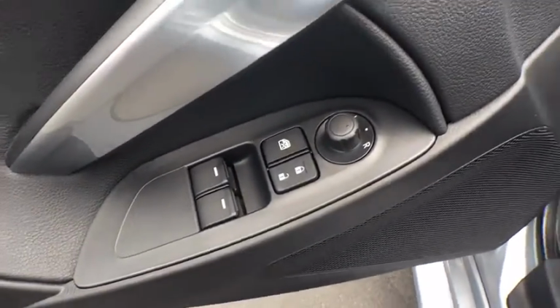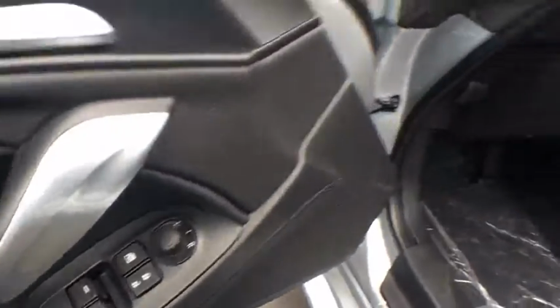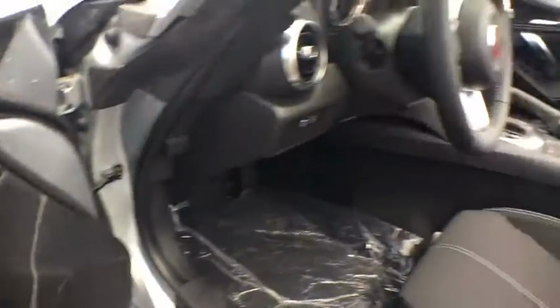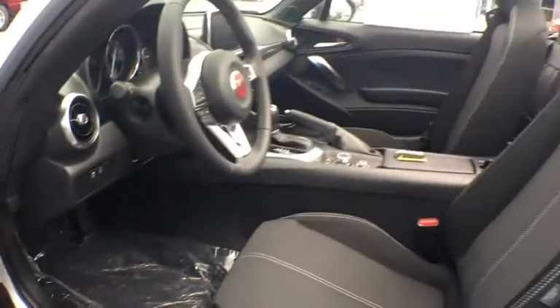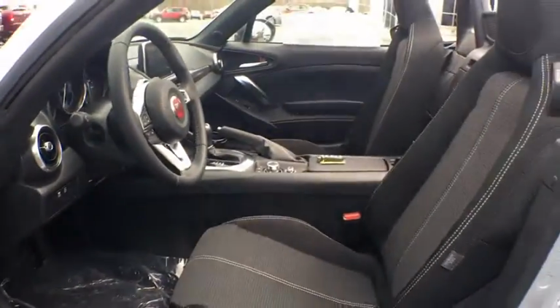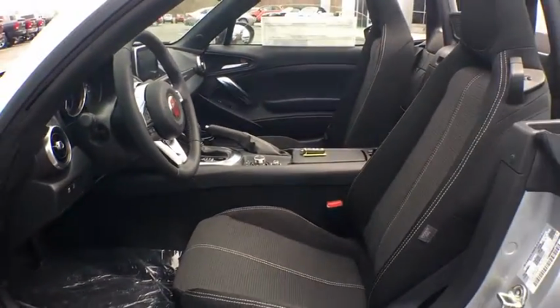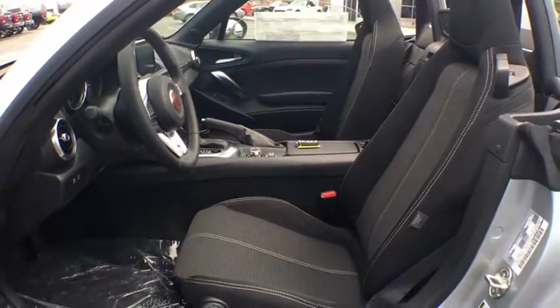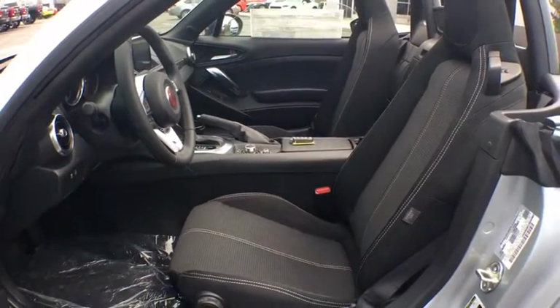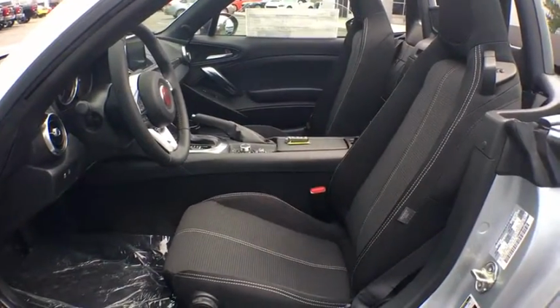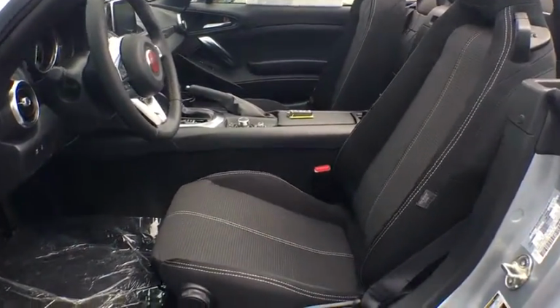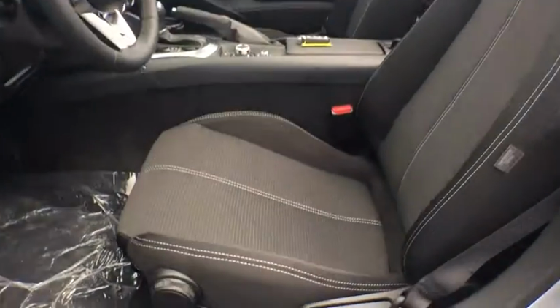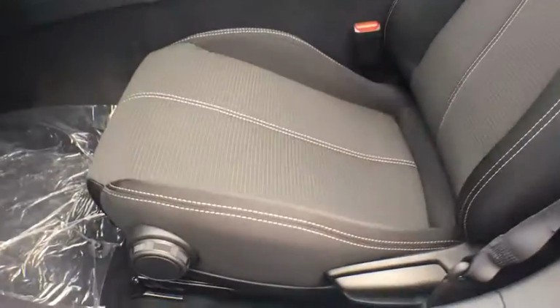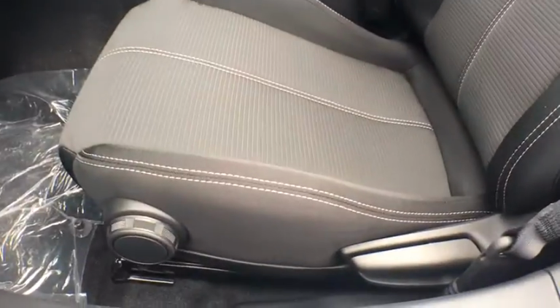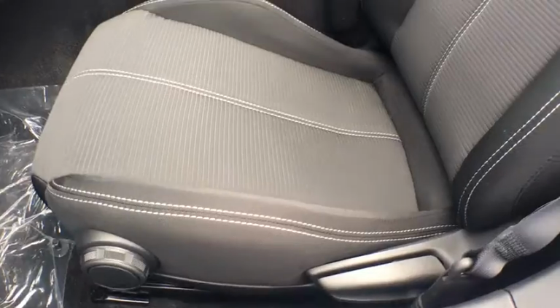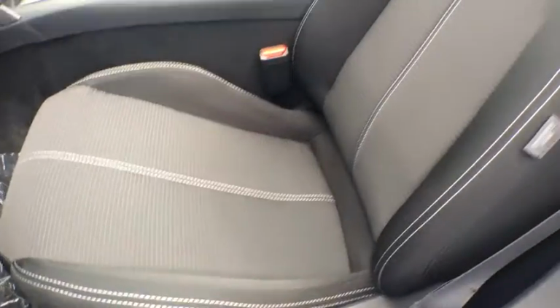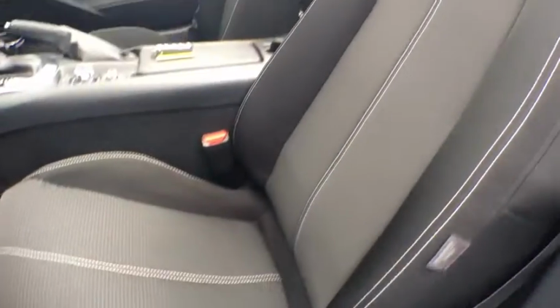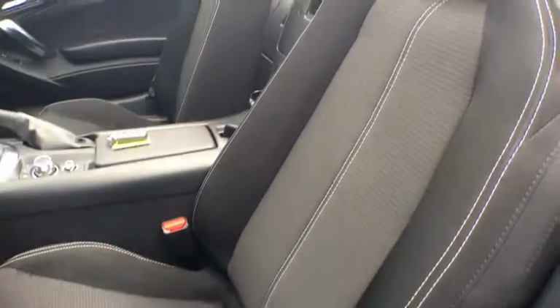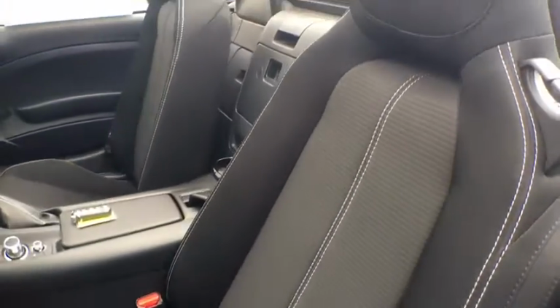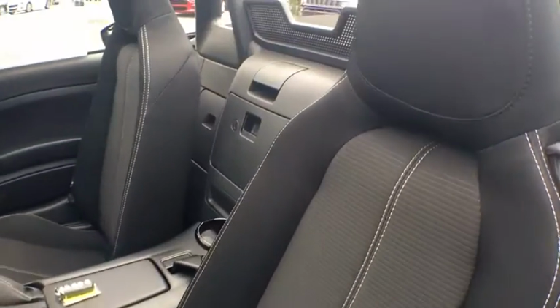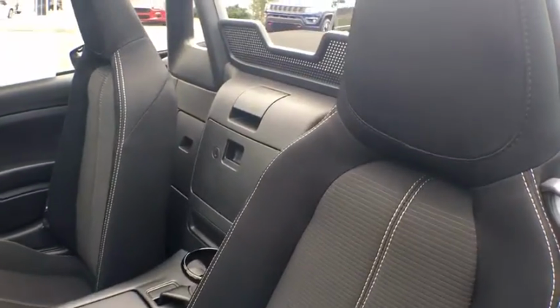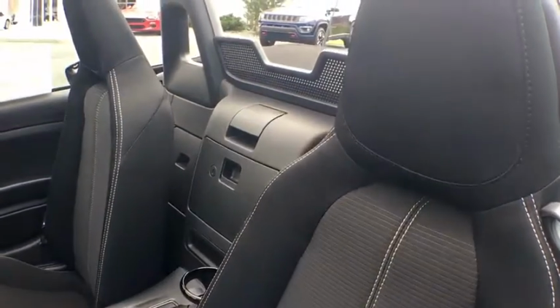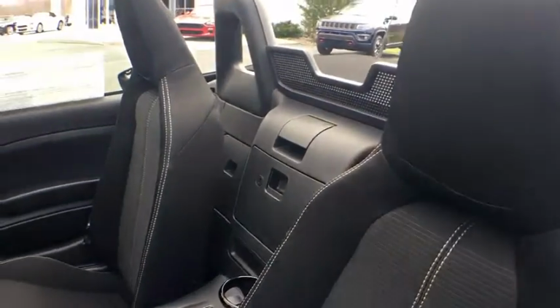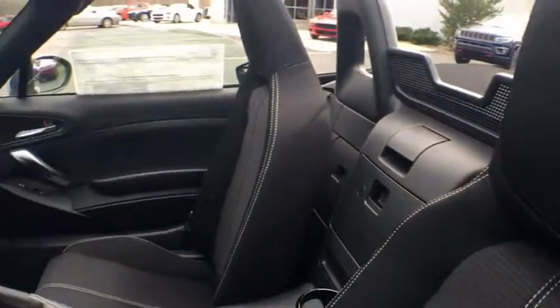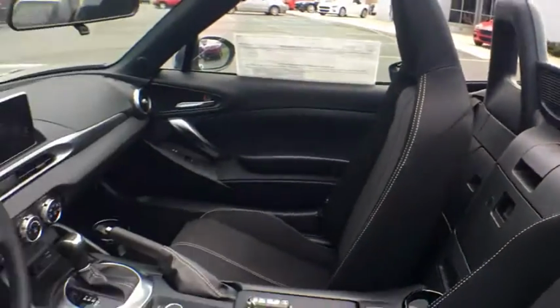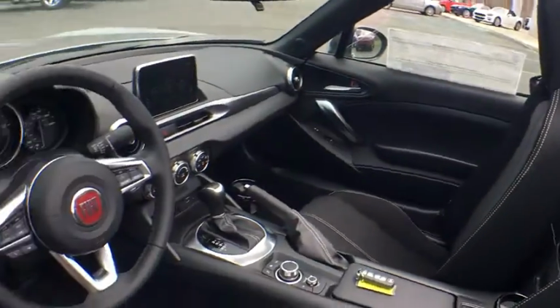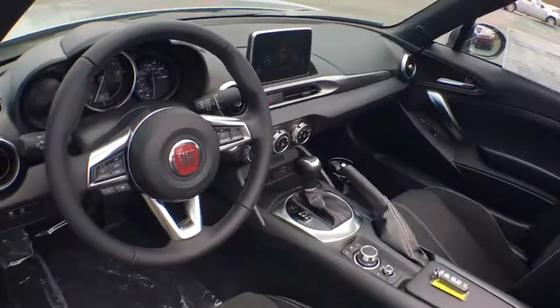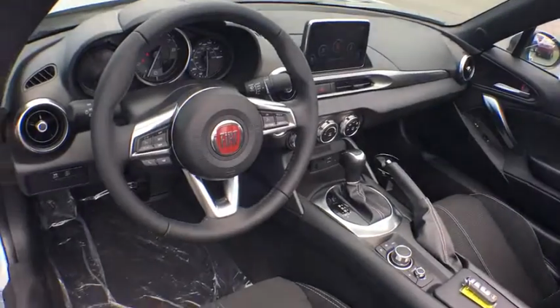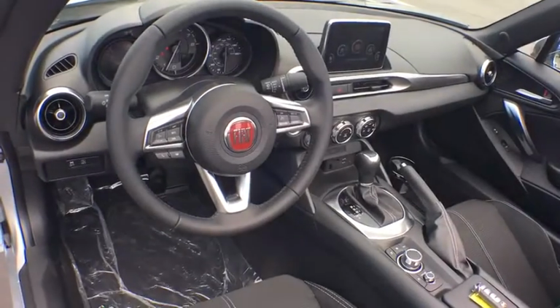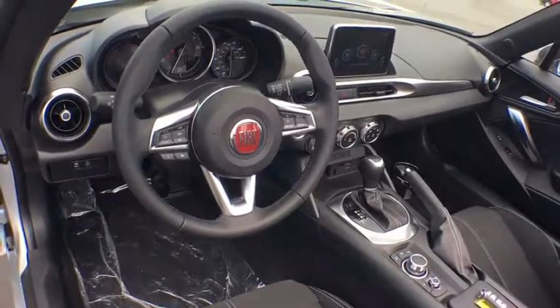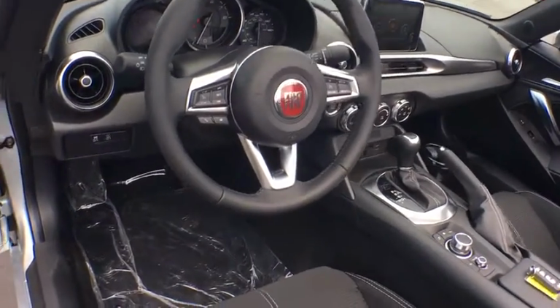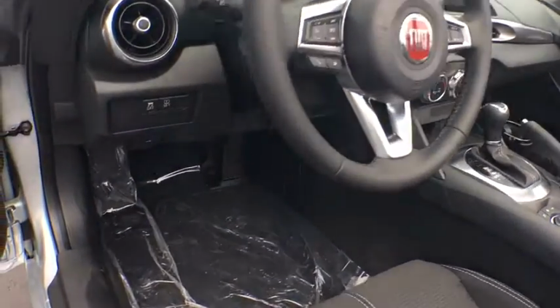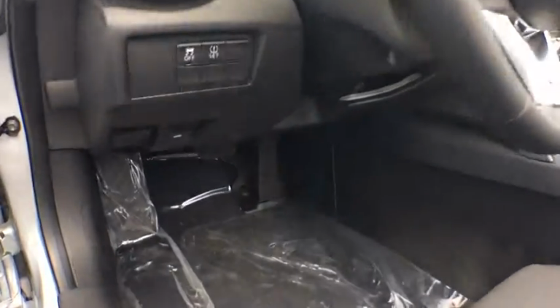Remote keyless entry, driver vanity mirror, front bucket seats, front reading lamps, tilt steering wheel, passenger vanity mirror, speed control, four-piece floor mat set. If affordable style and reliability are what you're looking for,